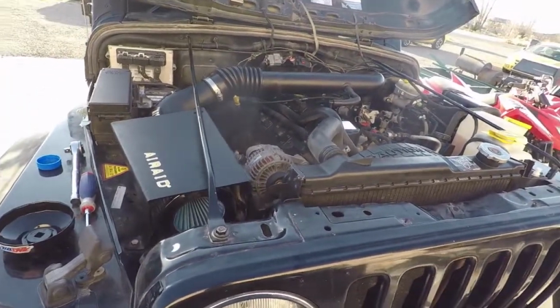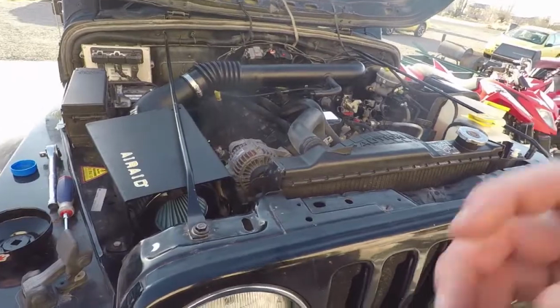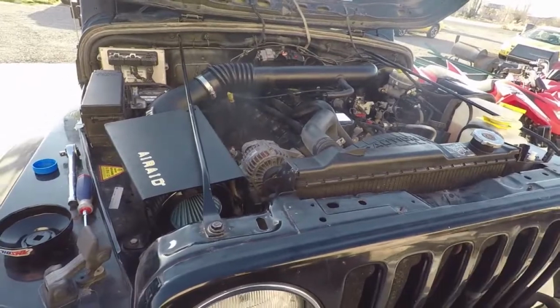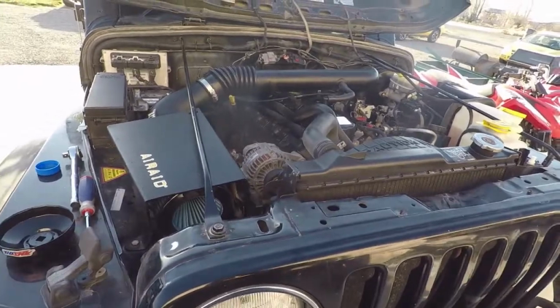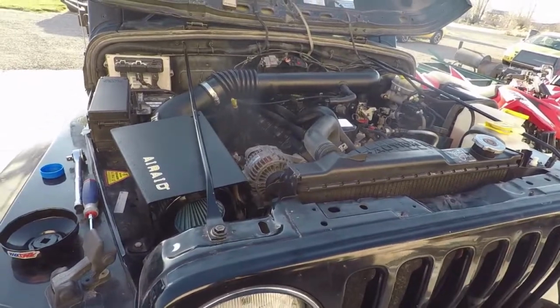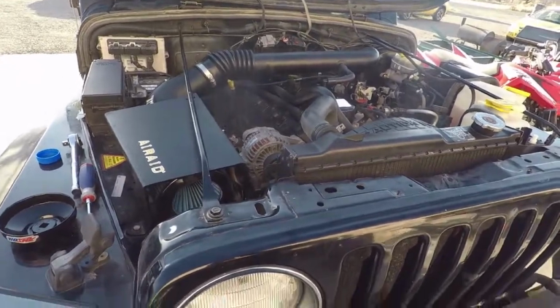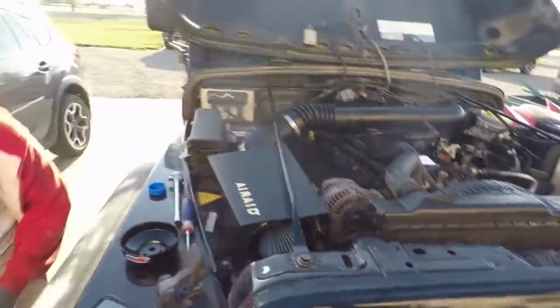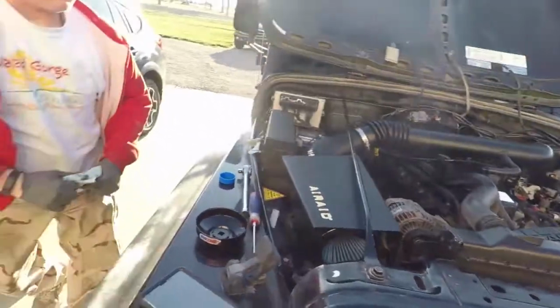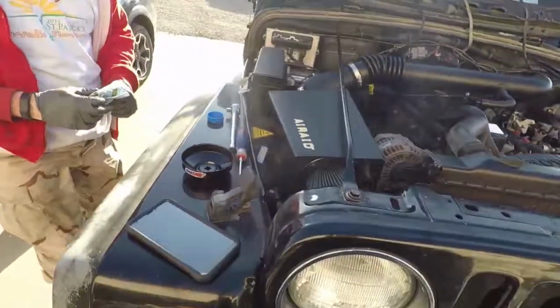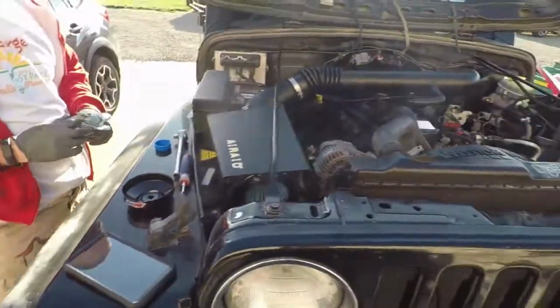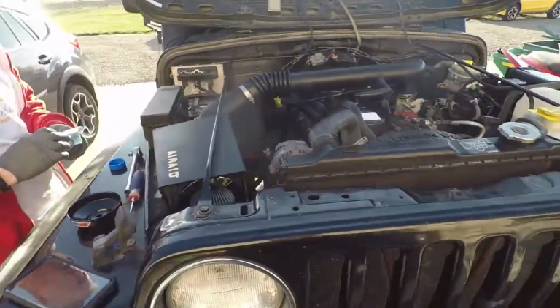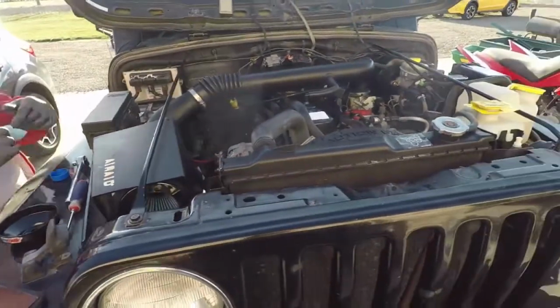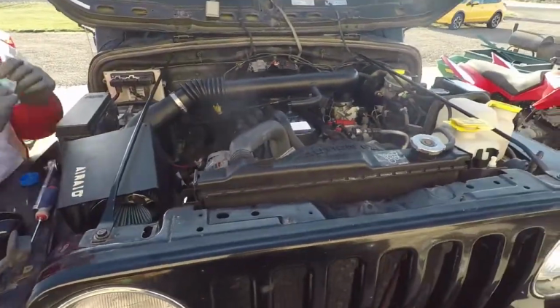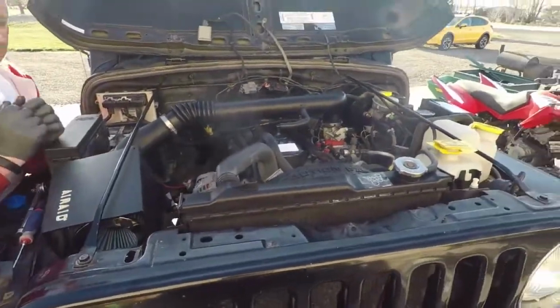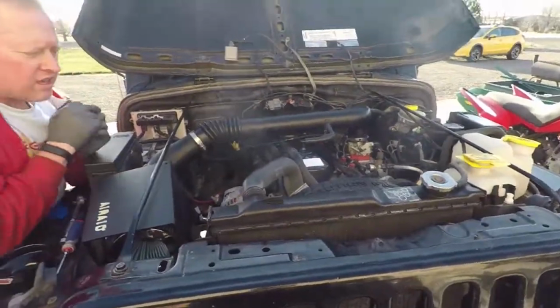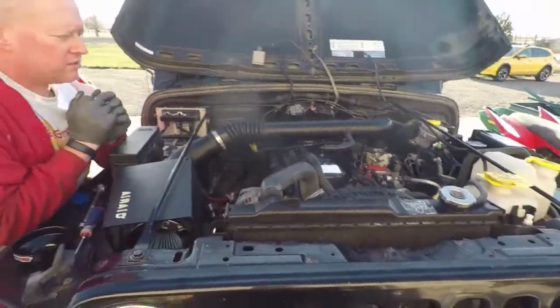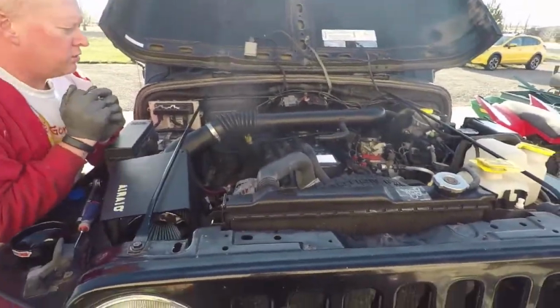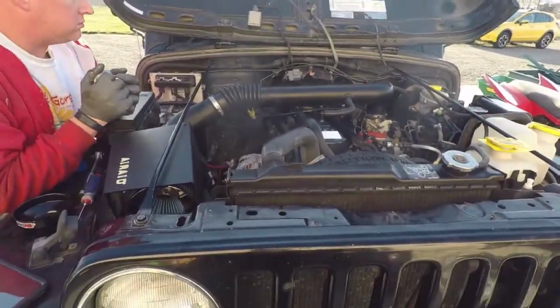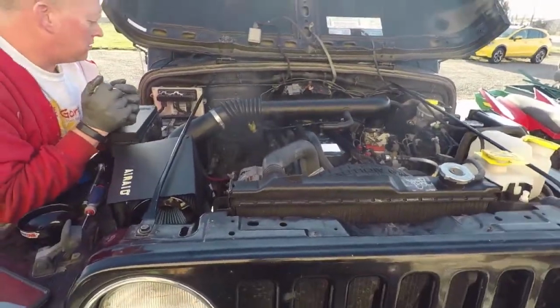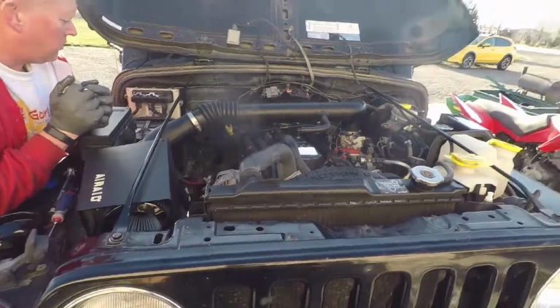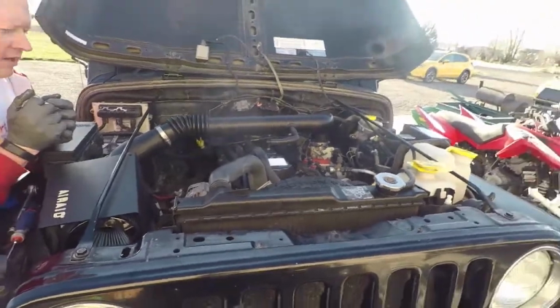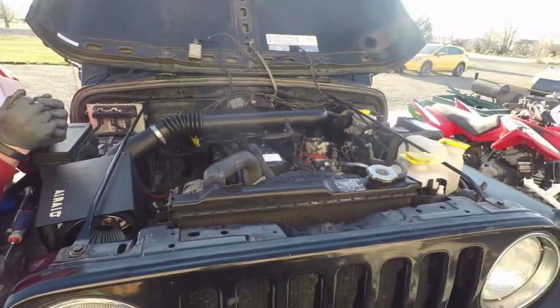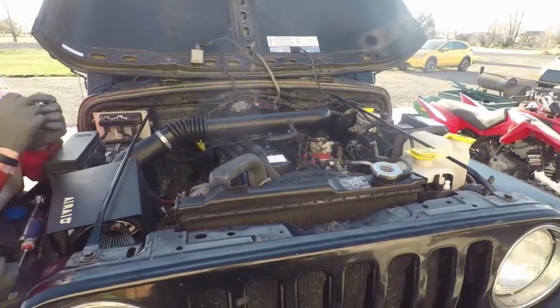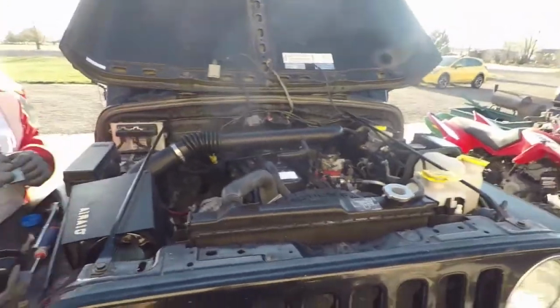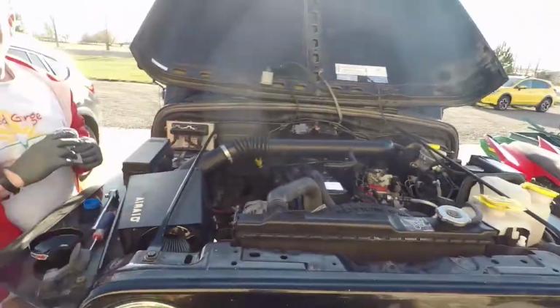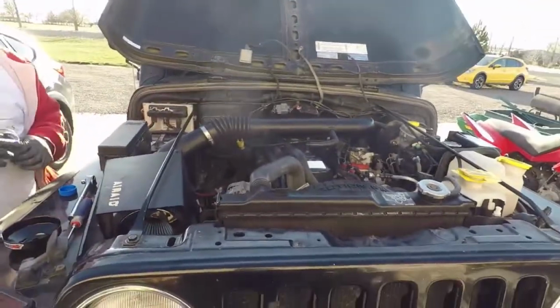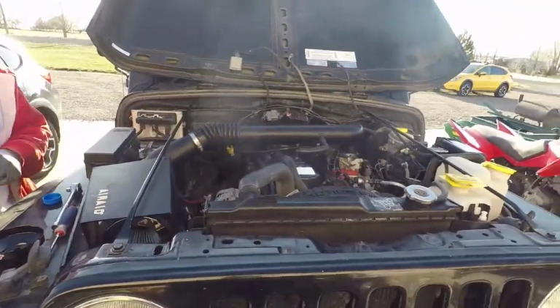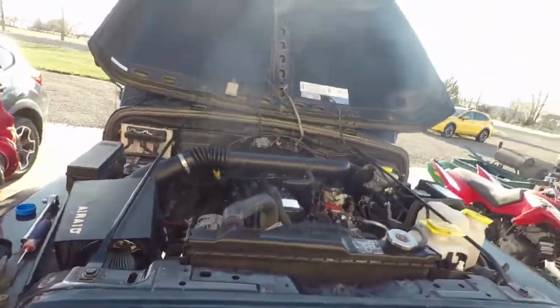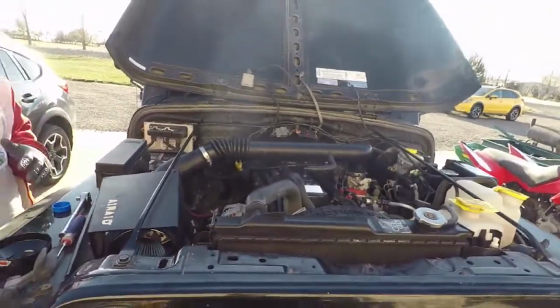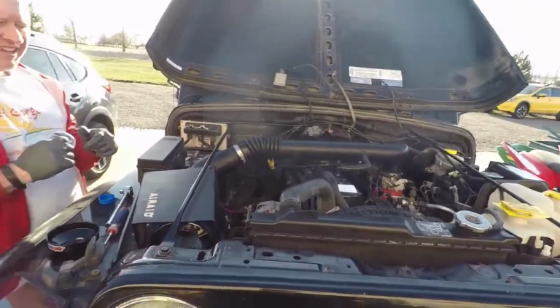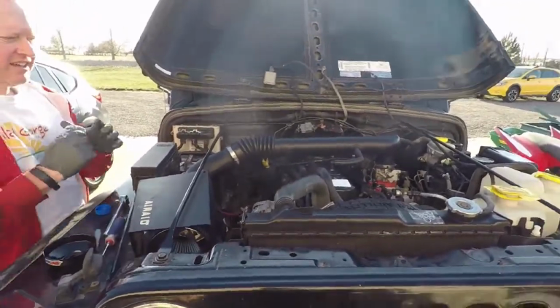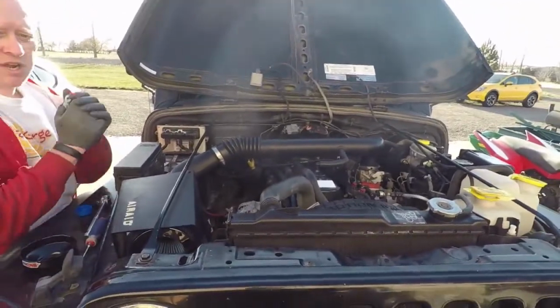That is one oil change done on a 2002 Wrangler 4-liter. Thanks for watching.